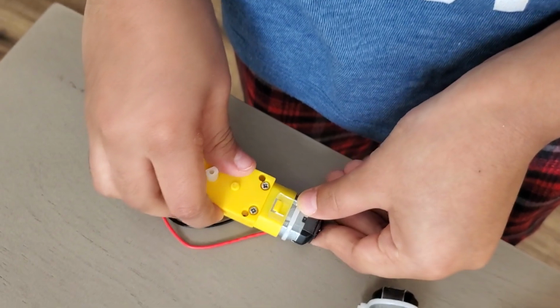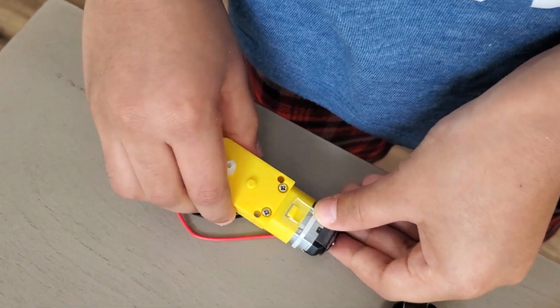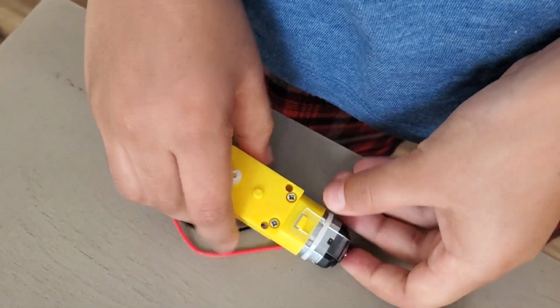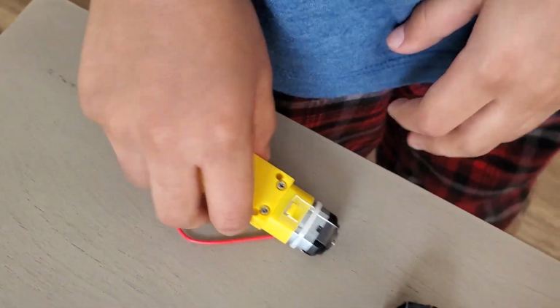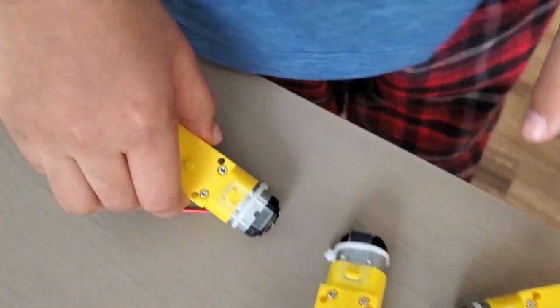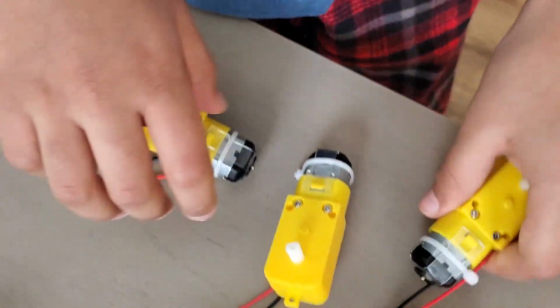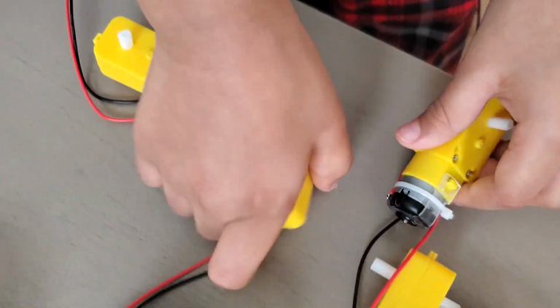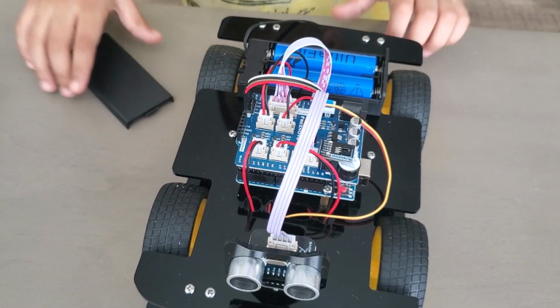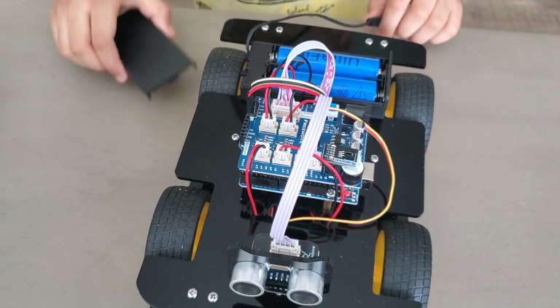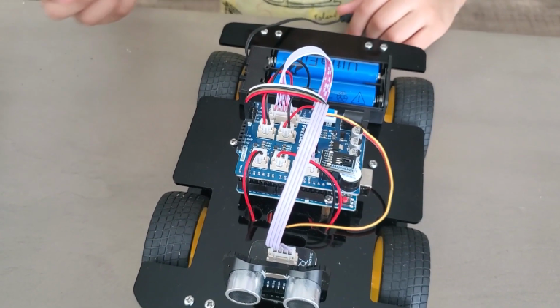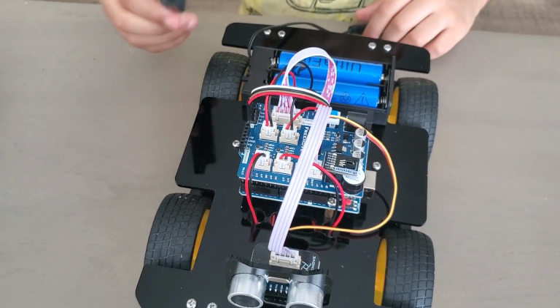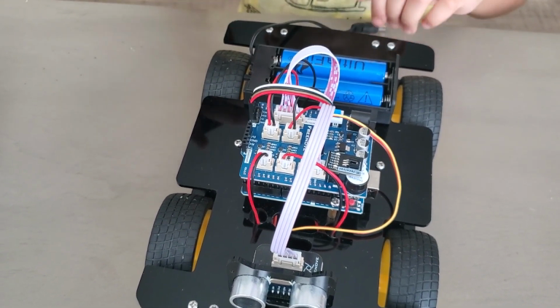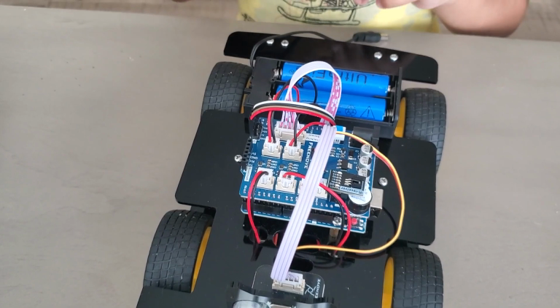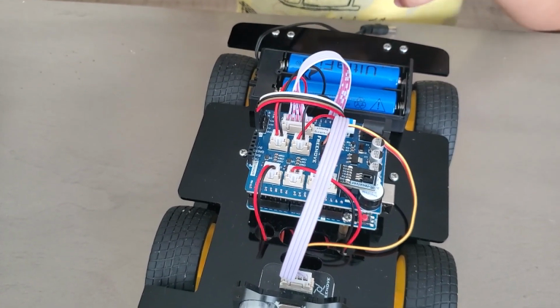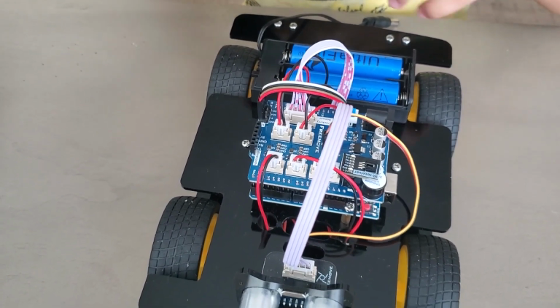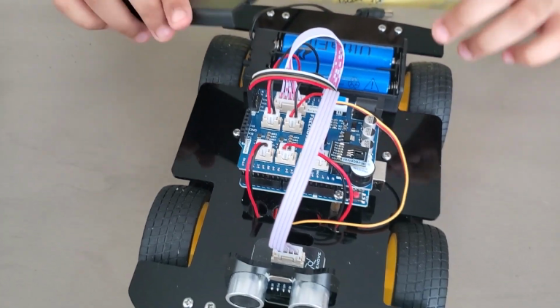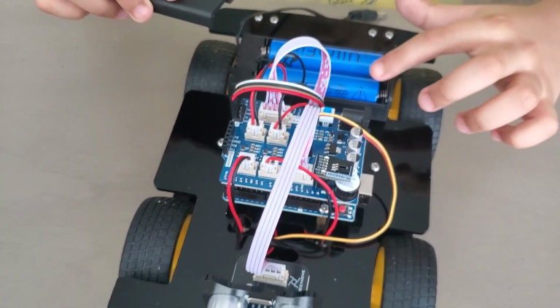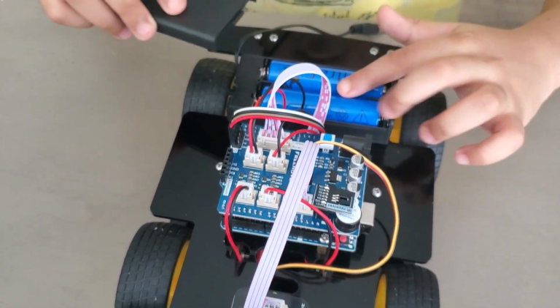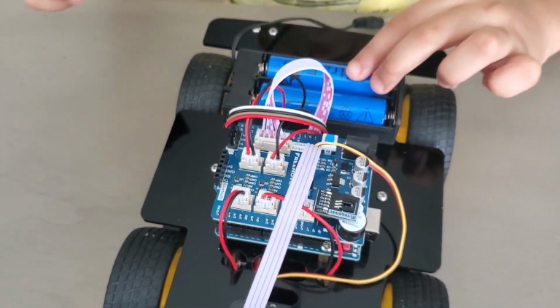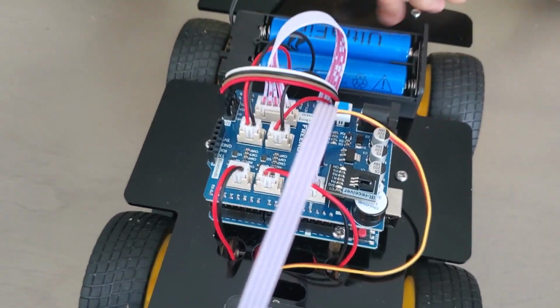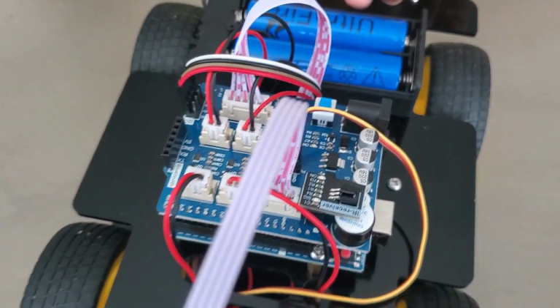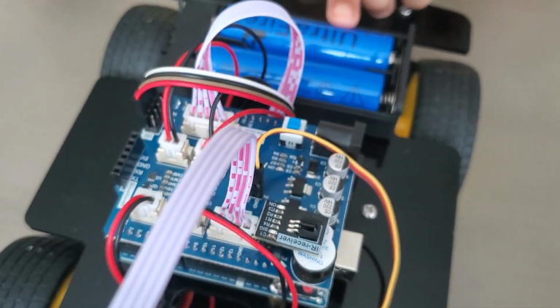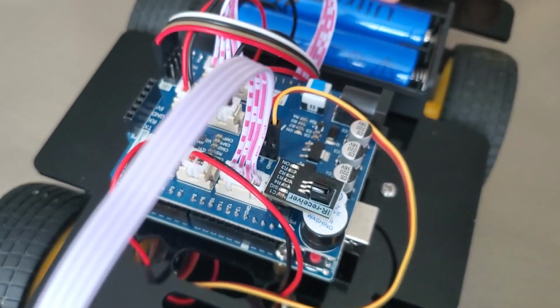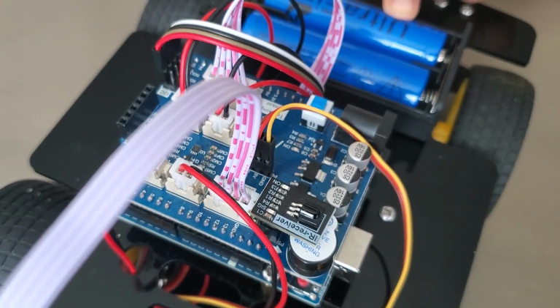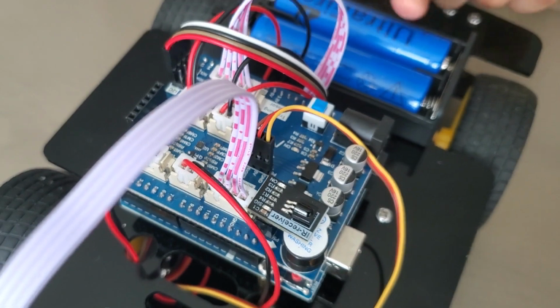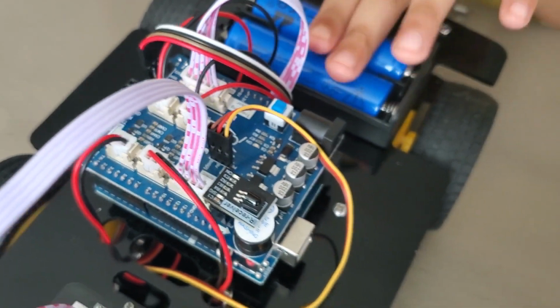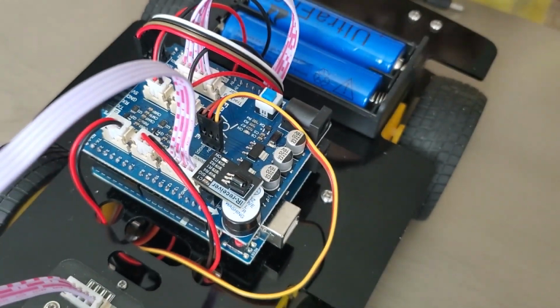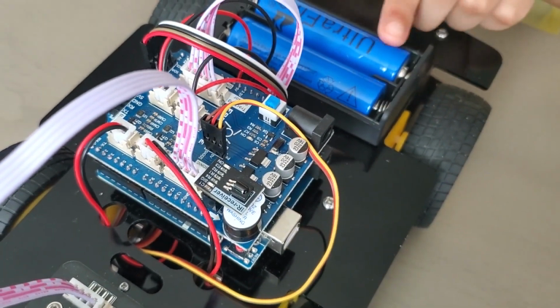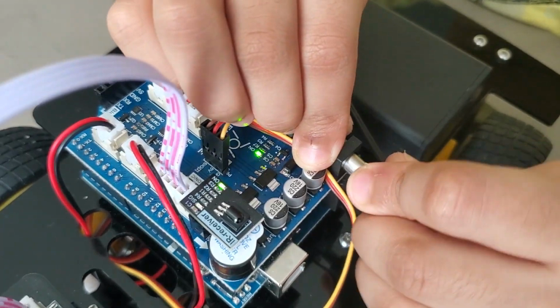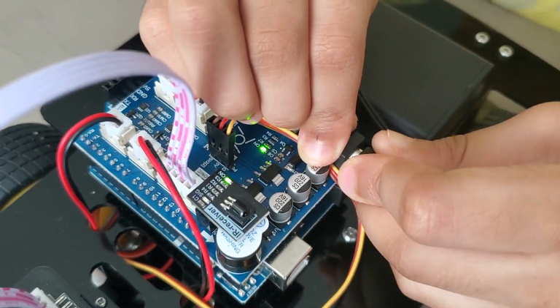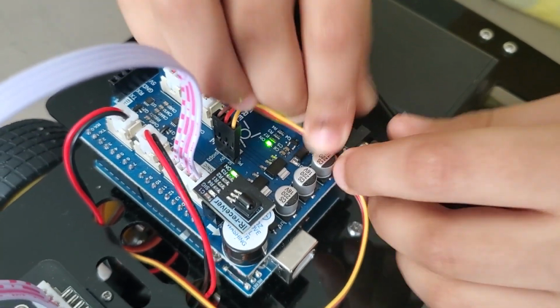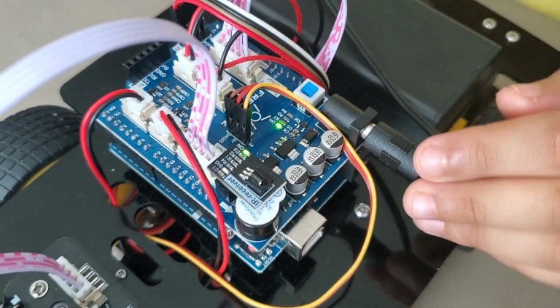Now we're done assembling the whole car. We're going to put the top lid on. The battery we use for this fits perfectly — just plug it at the top.